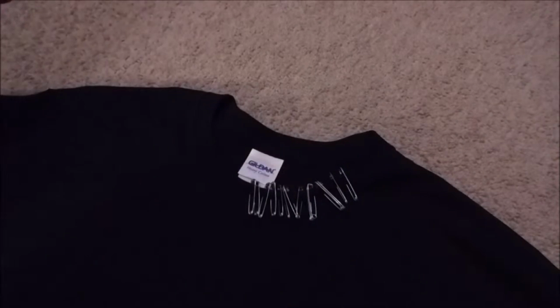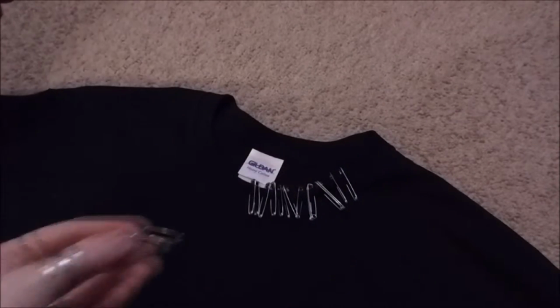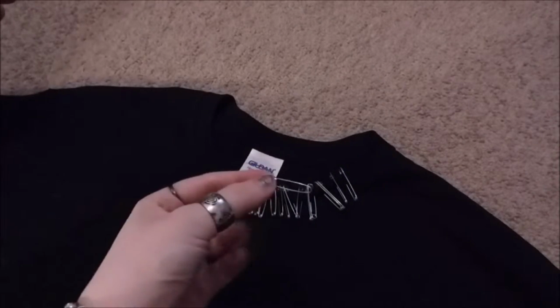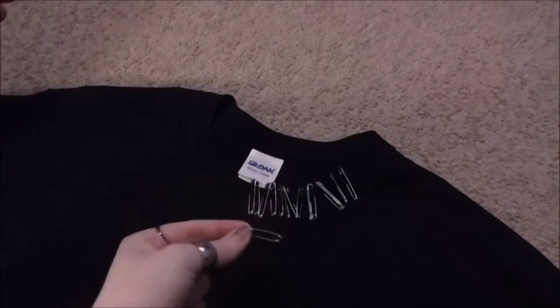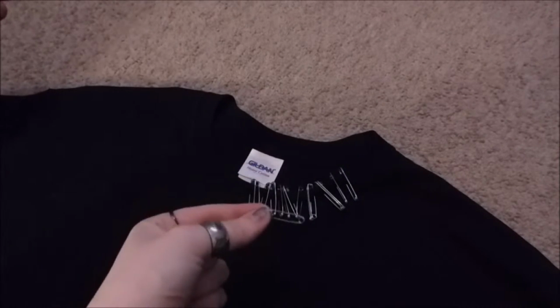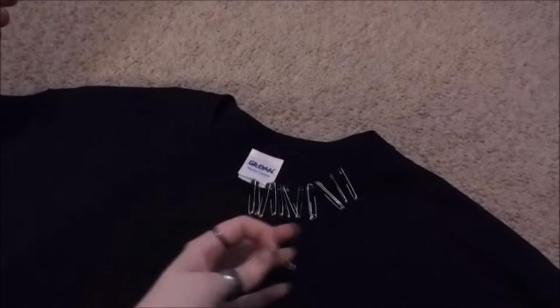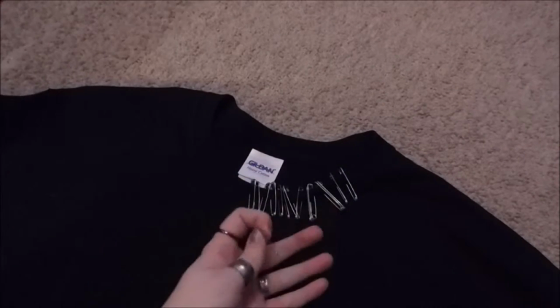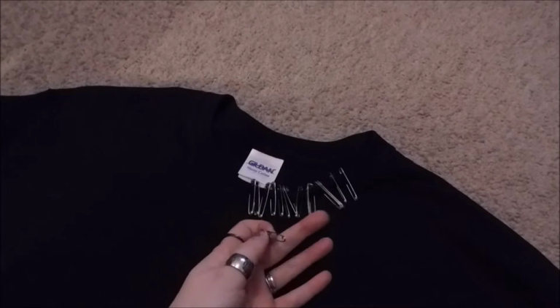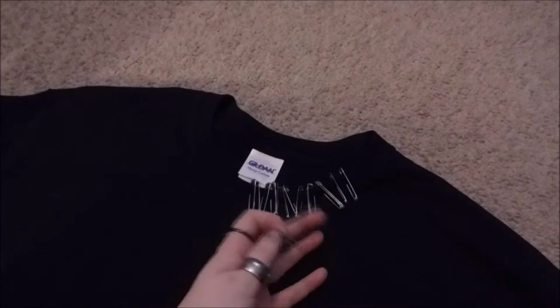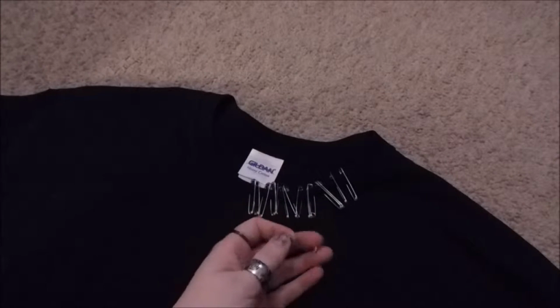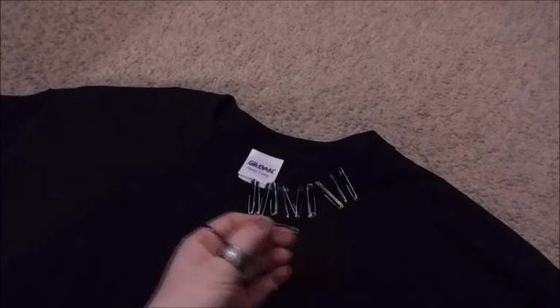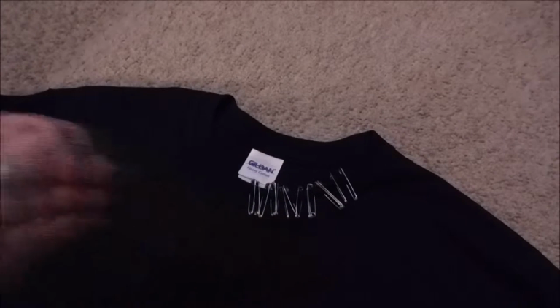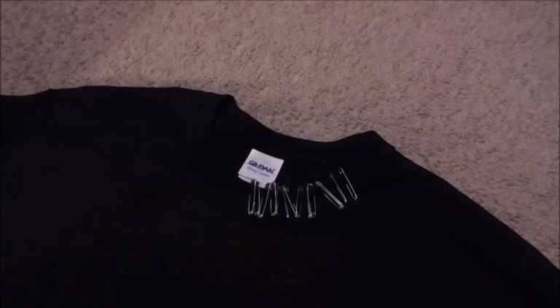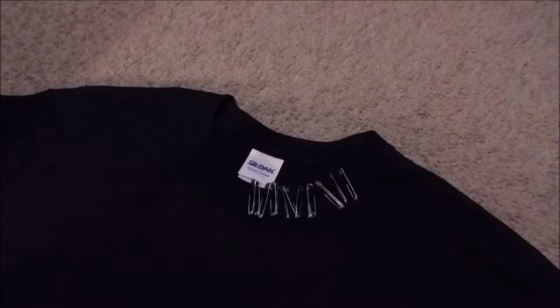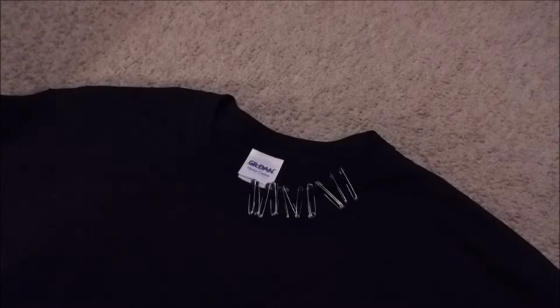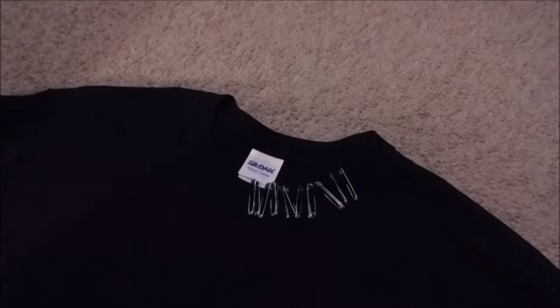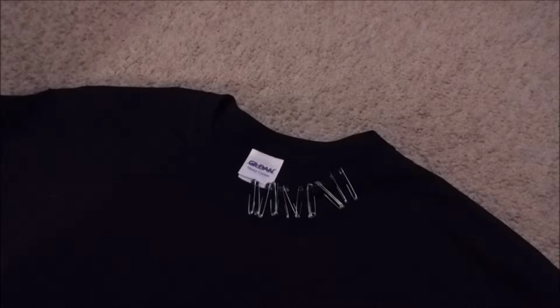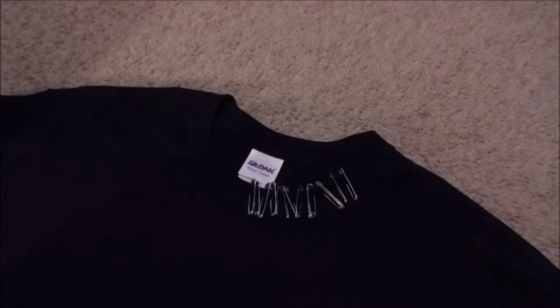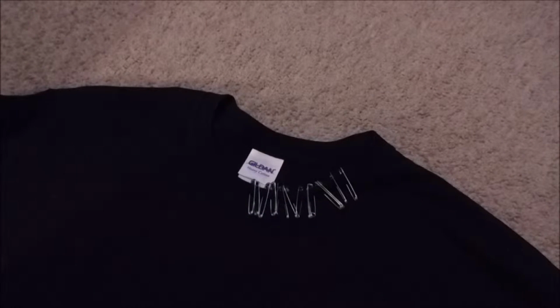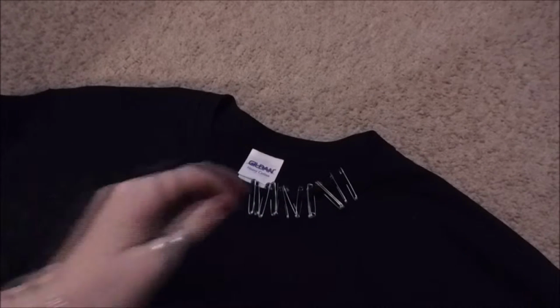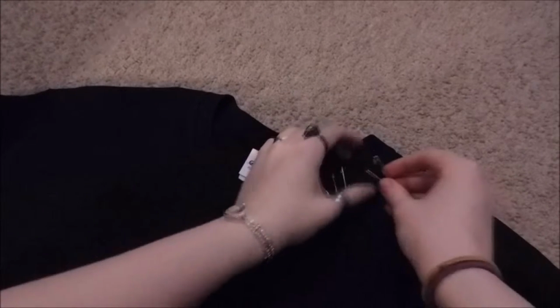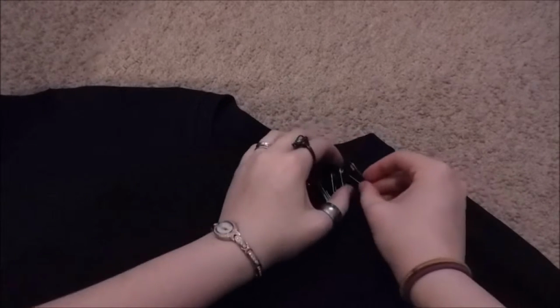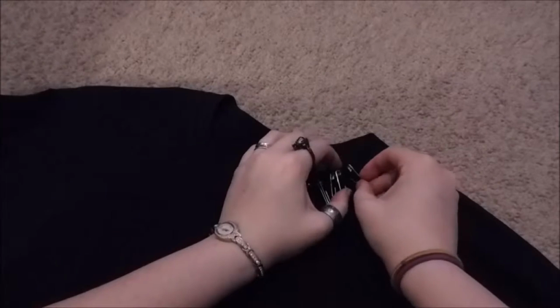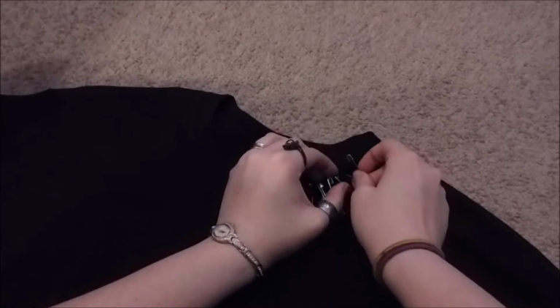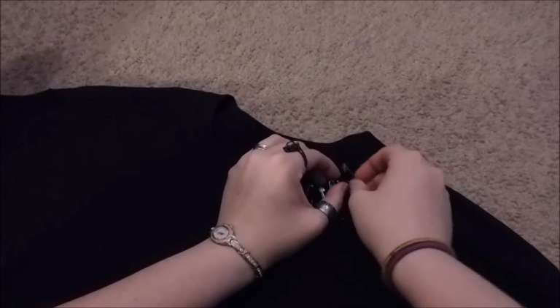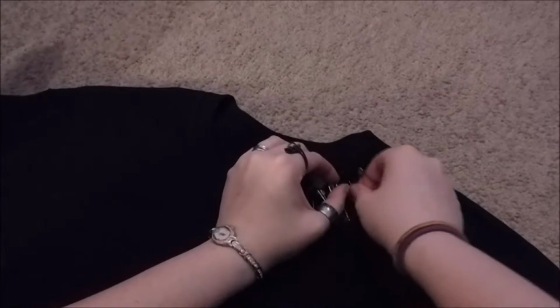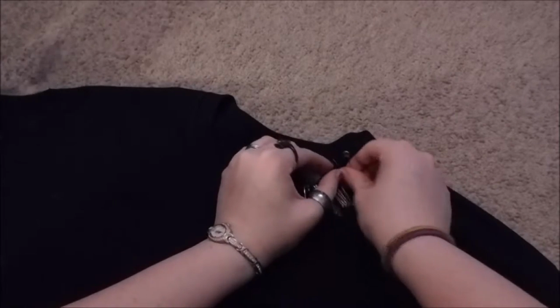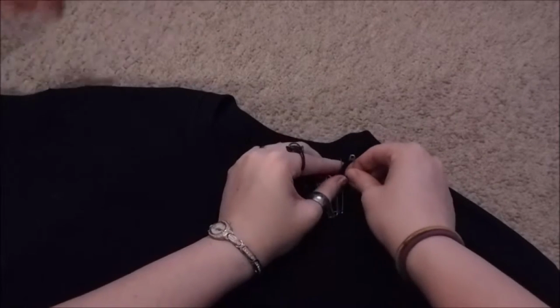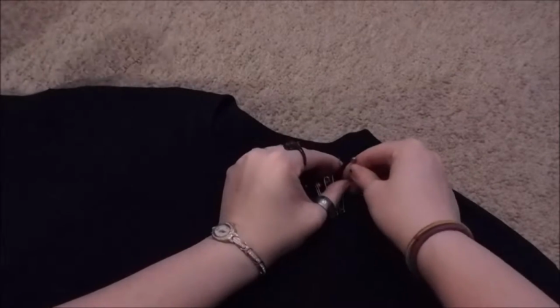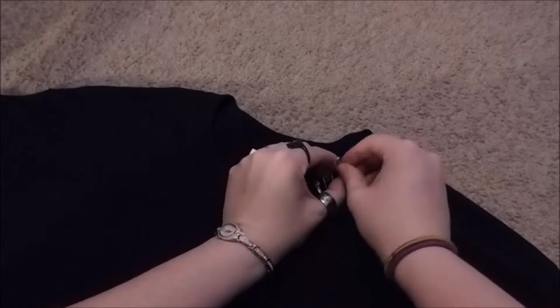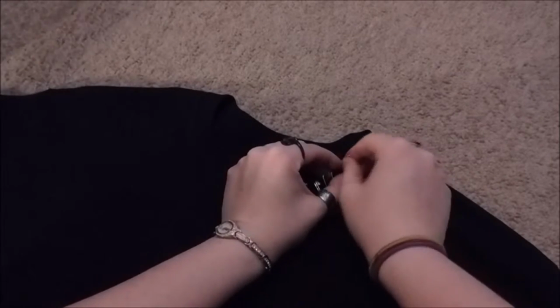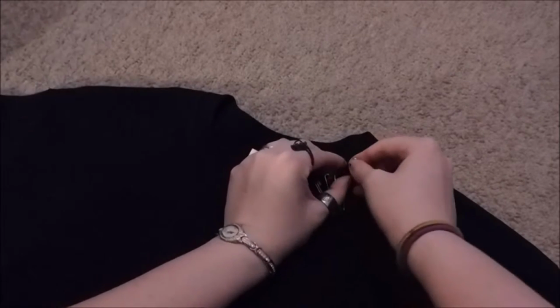I have way more of one size than the others, so now I'm going to switch sizes, which kind of sucks. I think she used the bigger ones the whole time, but oh well.